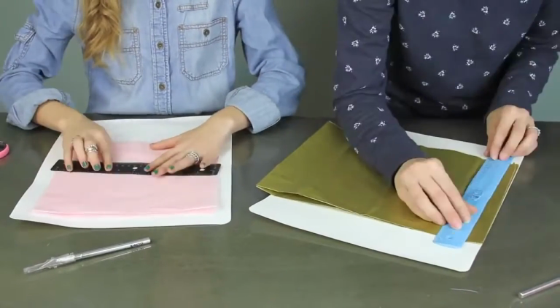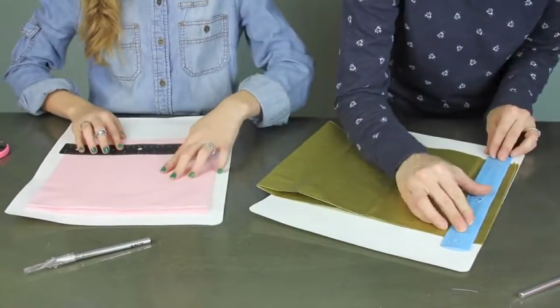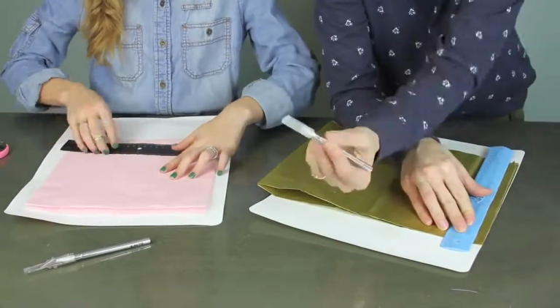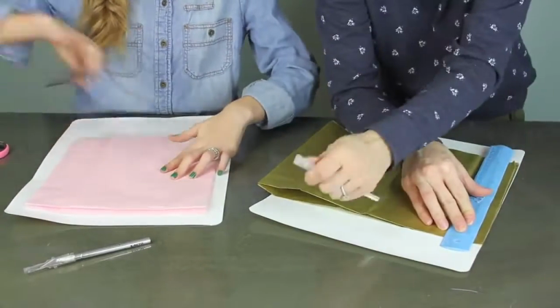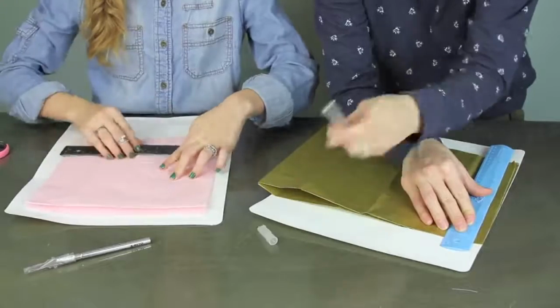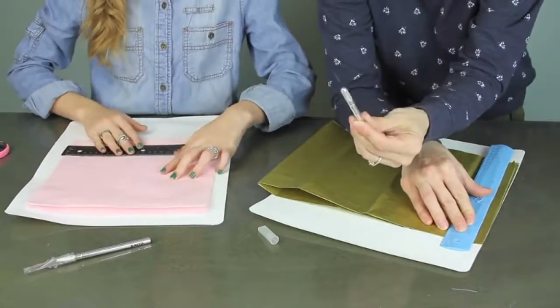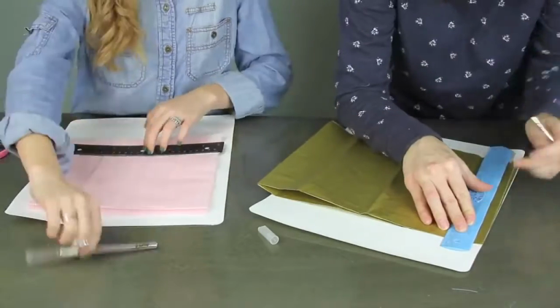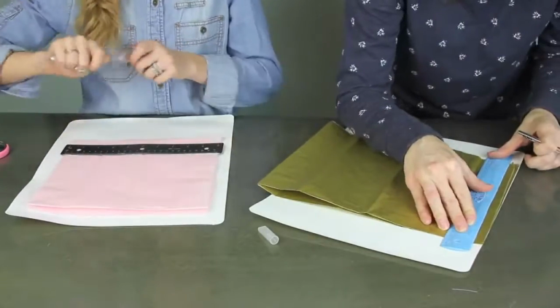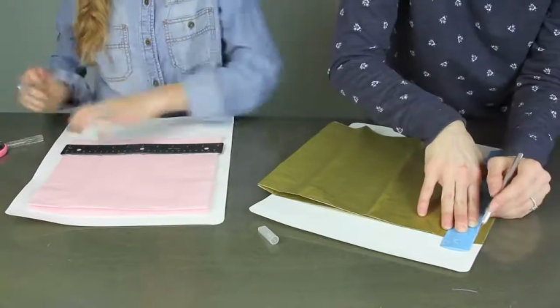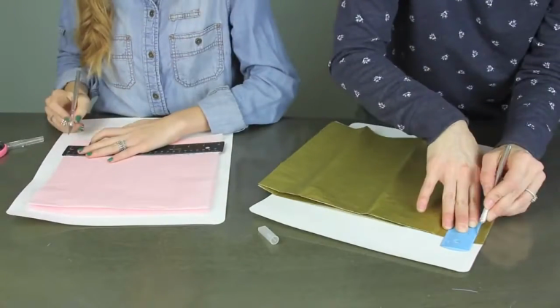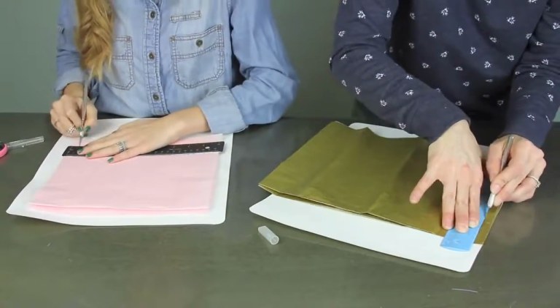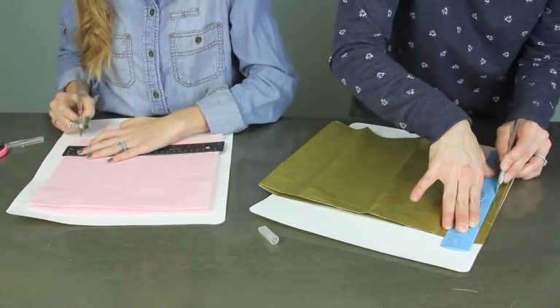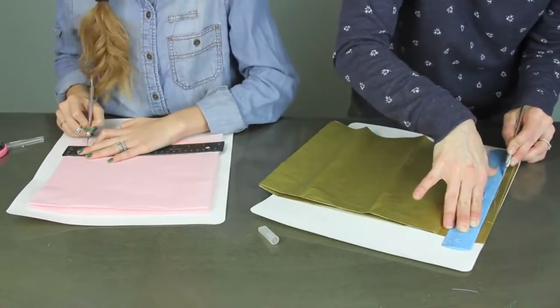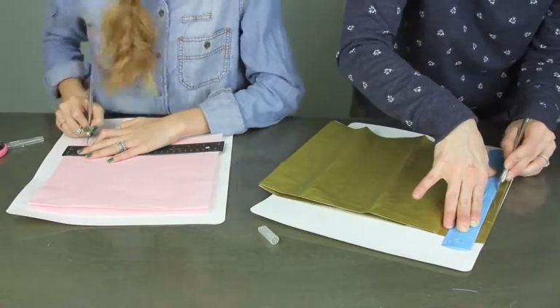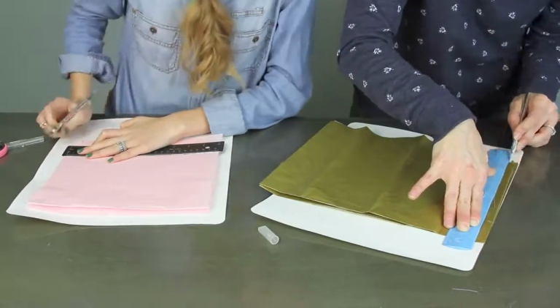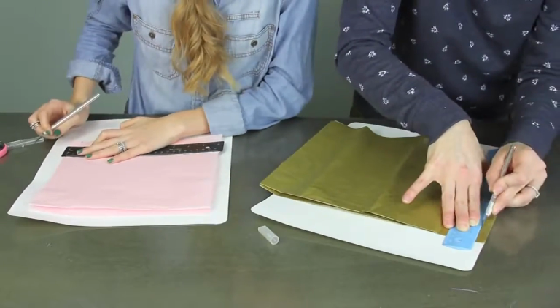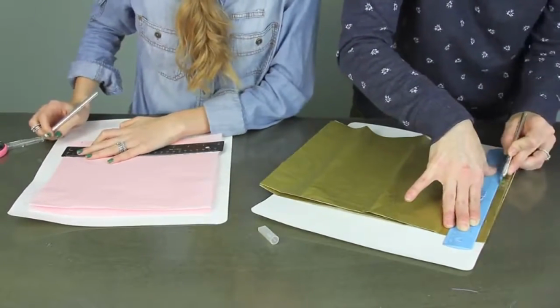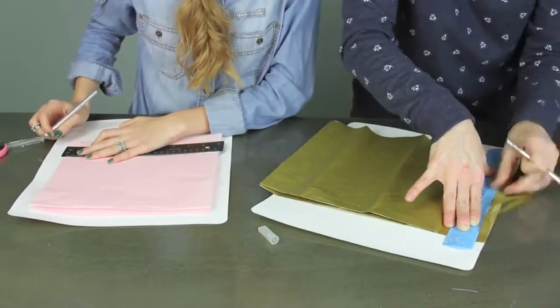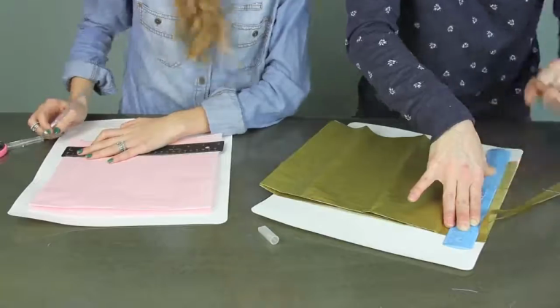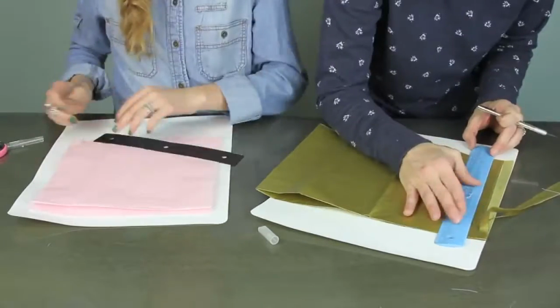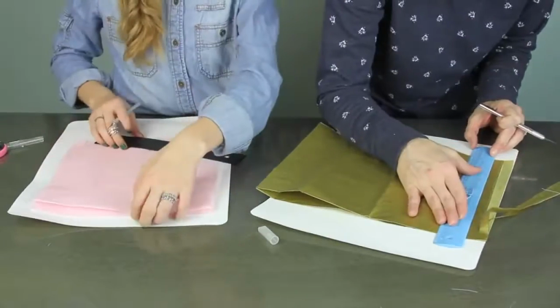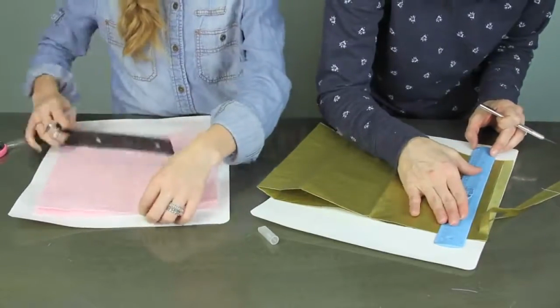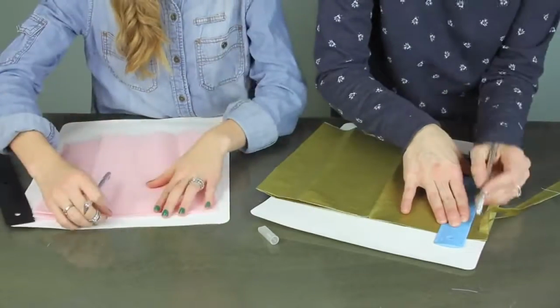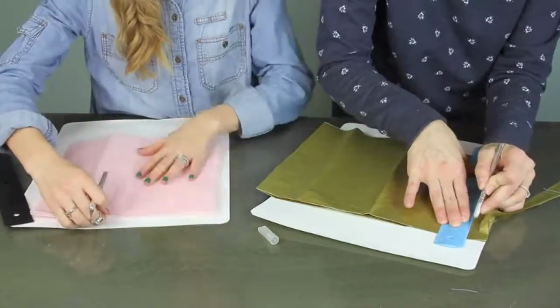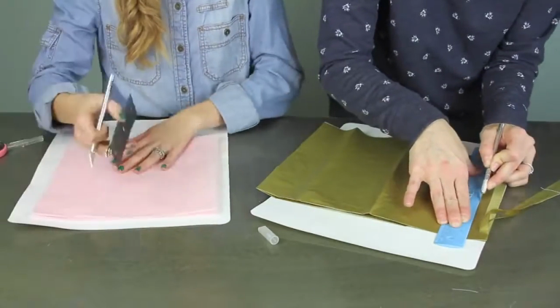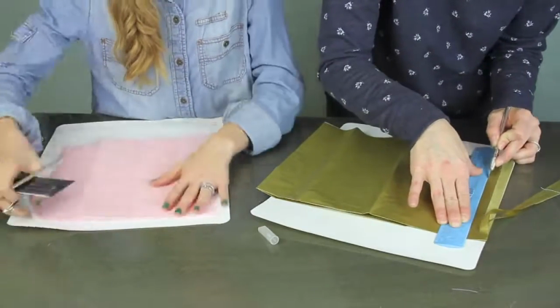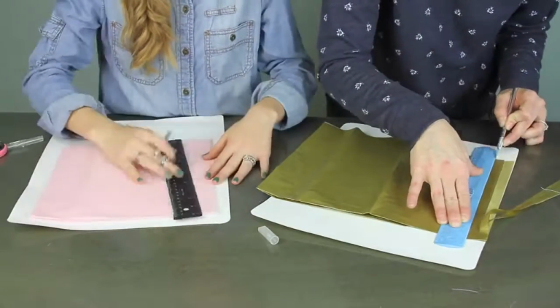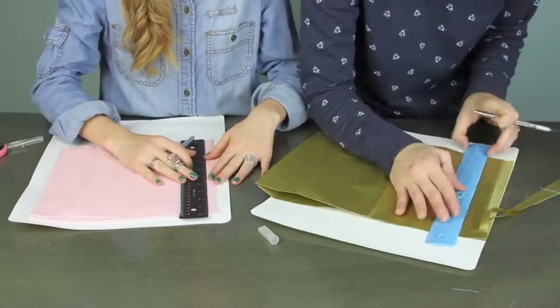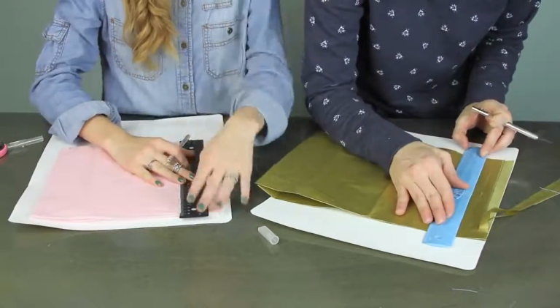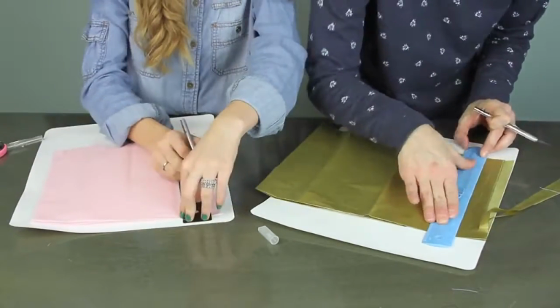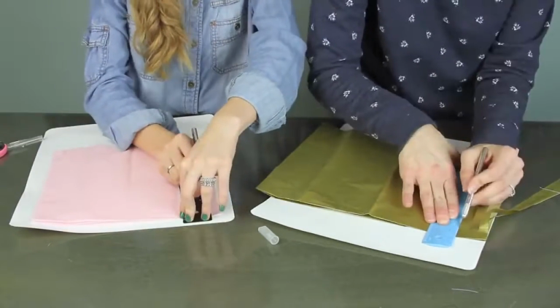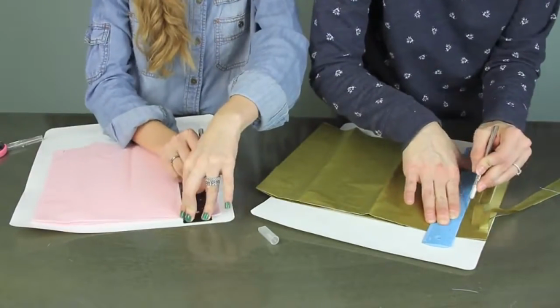Next, take your two sheets of paper with the folded edge at the top, place those on your cutting board, get your knife and your ruler, and start making half-inch cuts all the way across the sheet, leaving about an inch at the top.